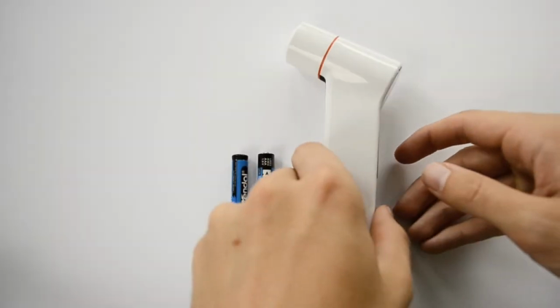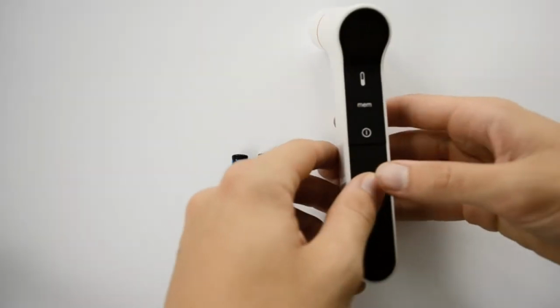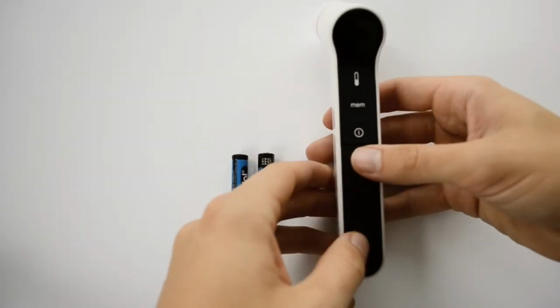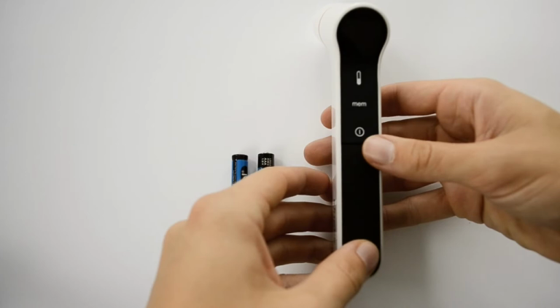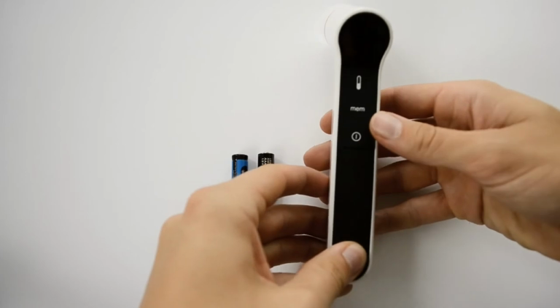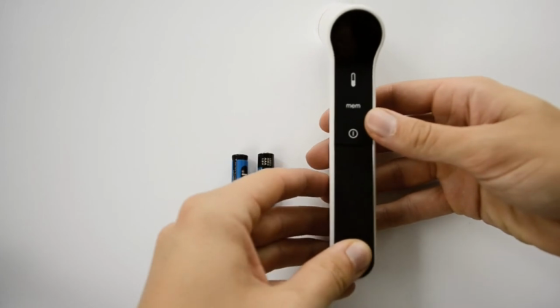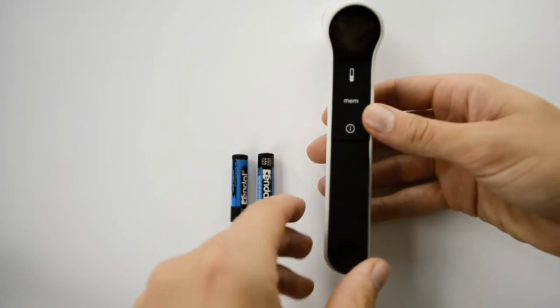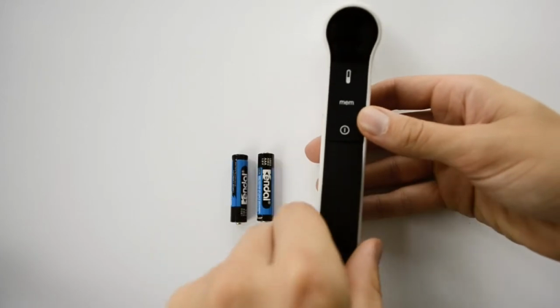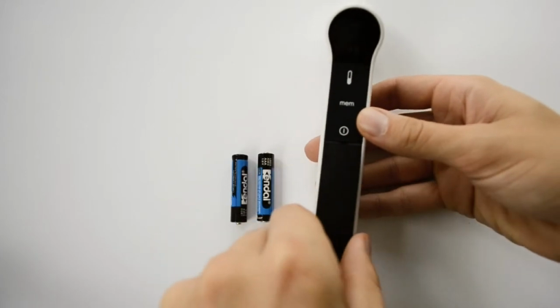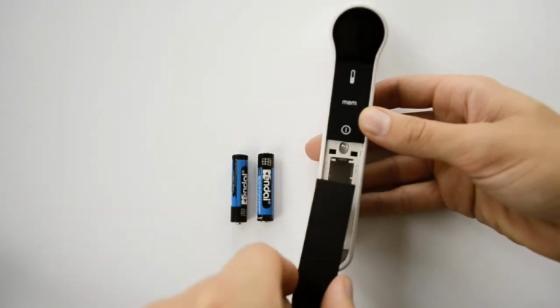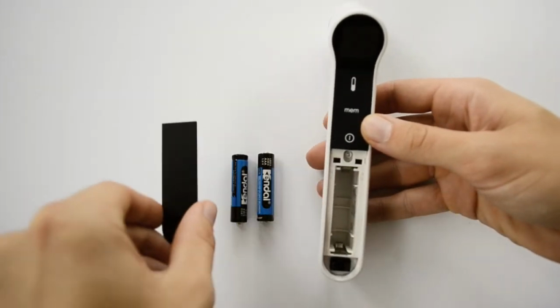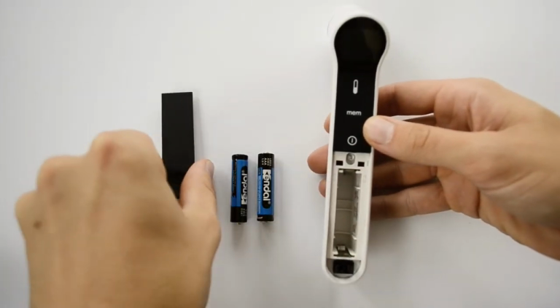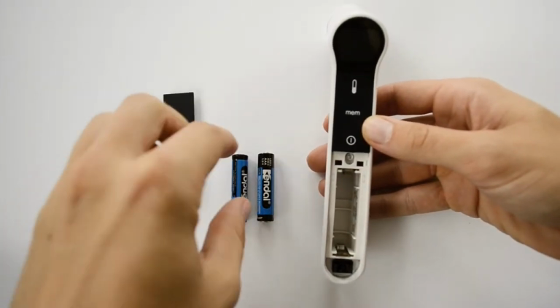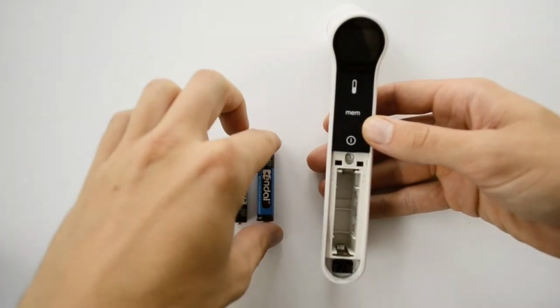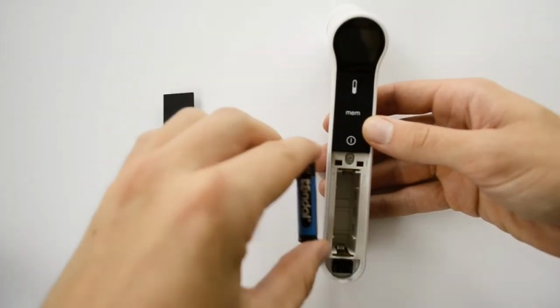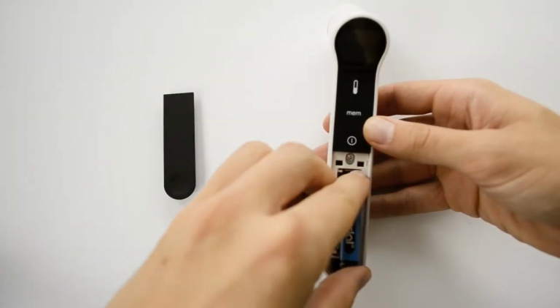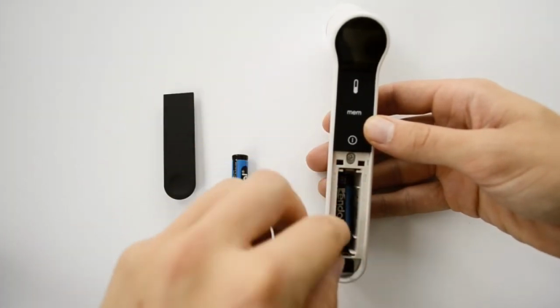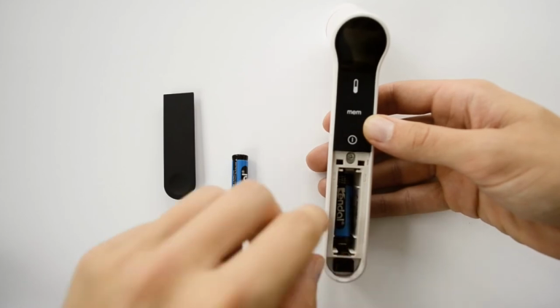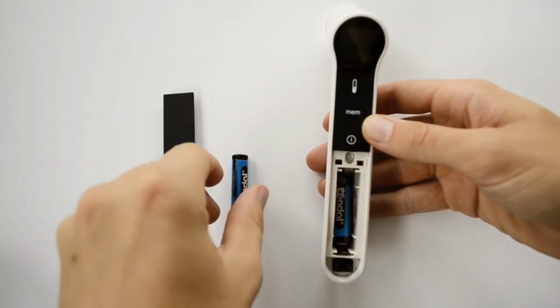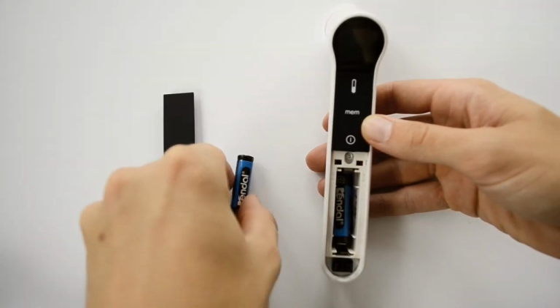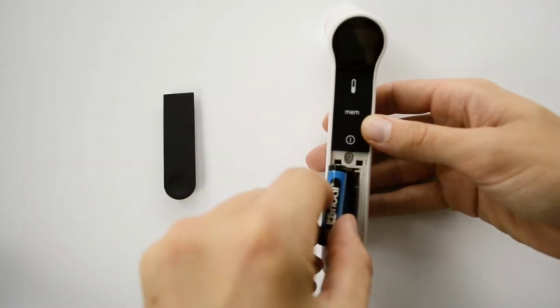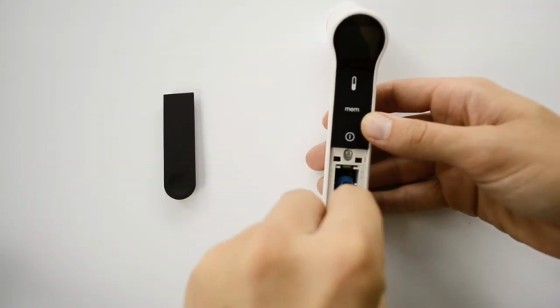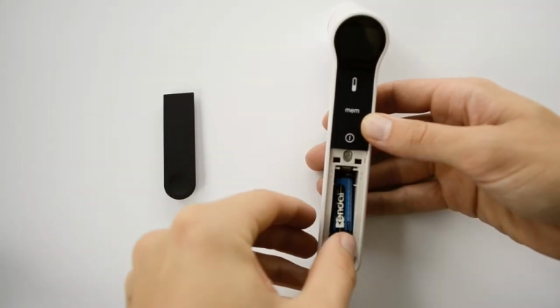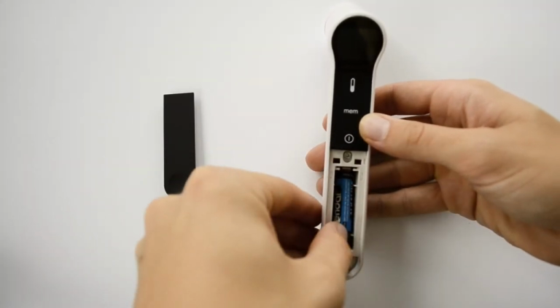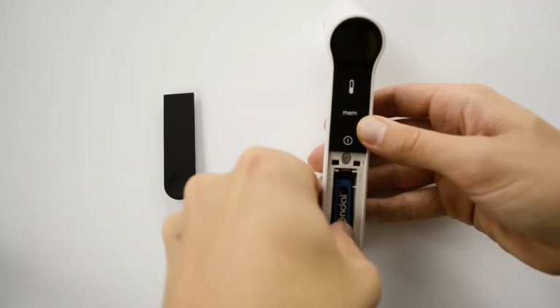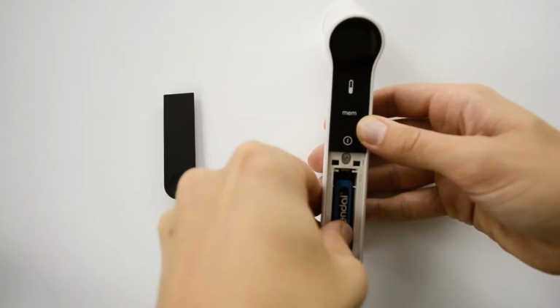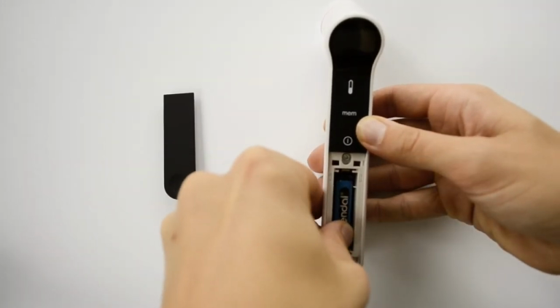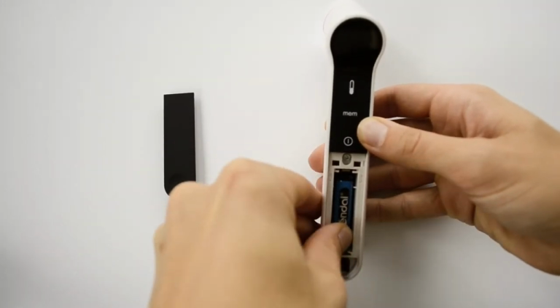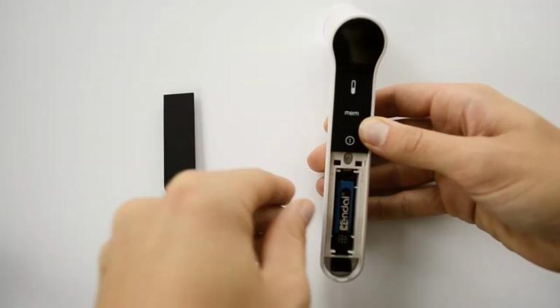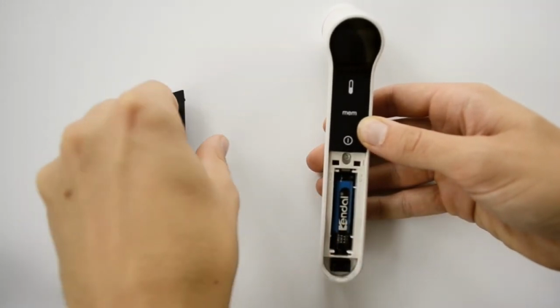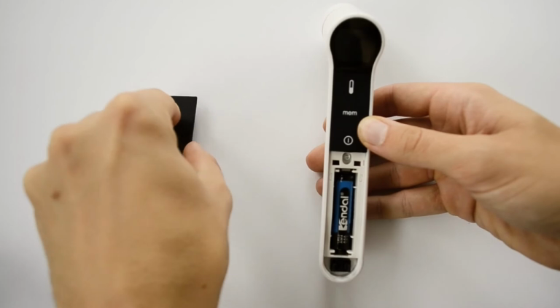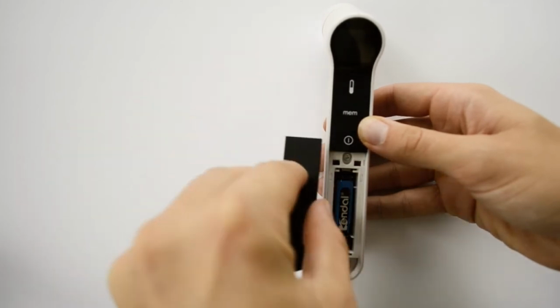To set up the device, first insert the batteries. Do this by pressing the bottom part of the battery compartment. You should hear a click. This will open up the compartment, then insert the batteries and replace the cover.